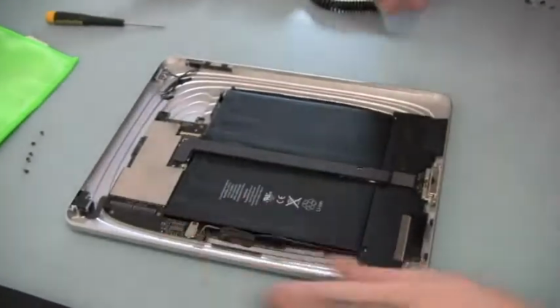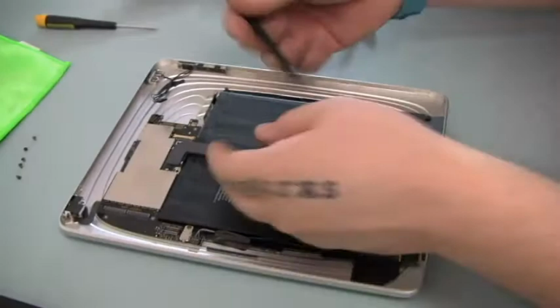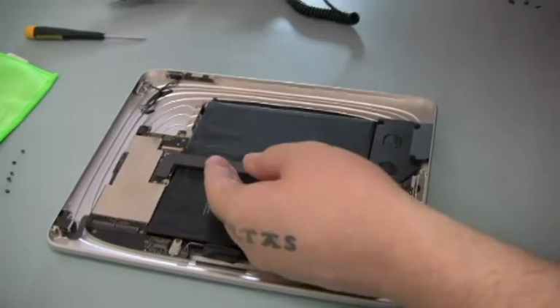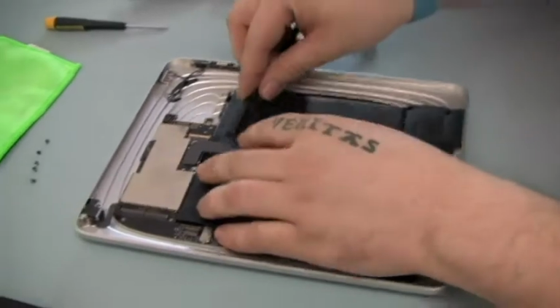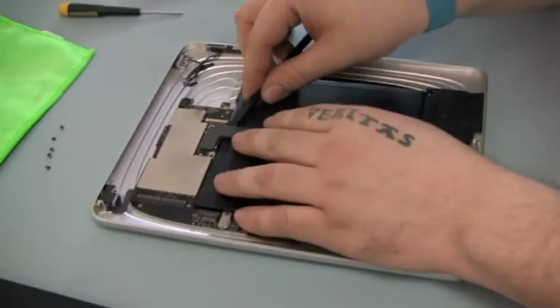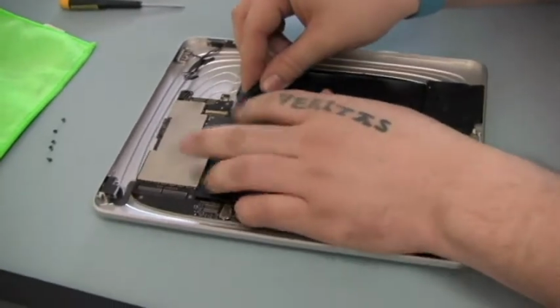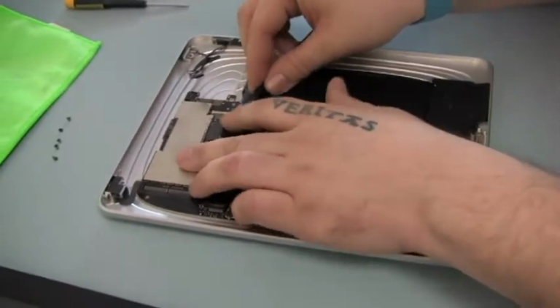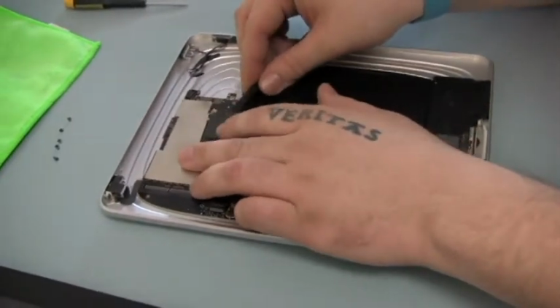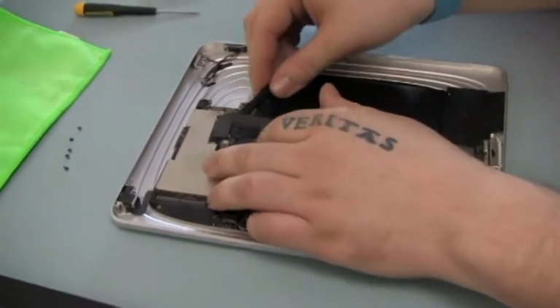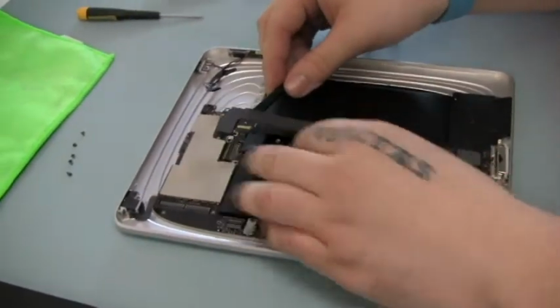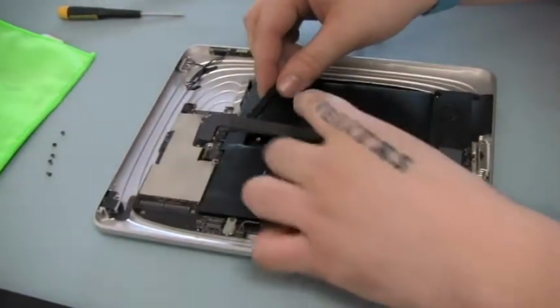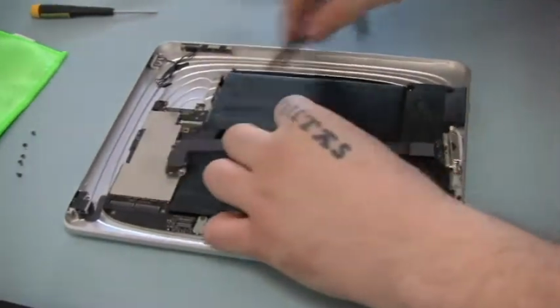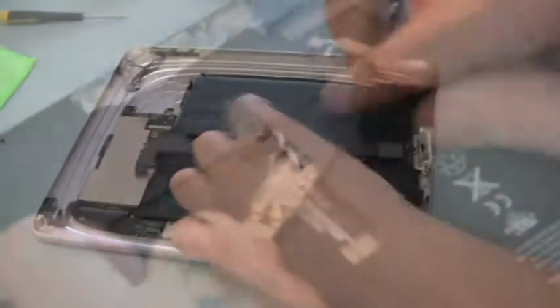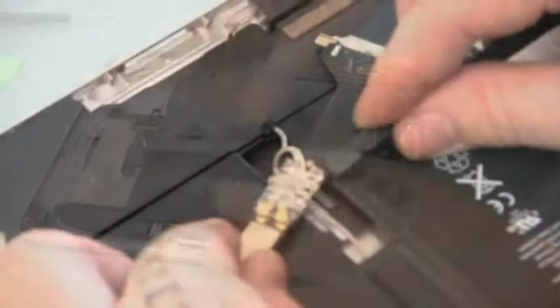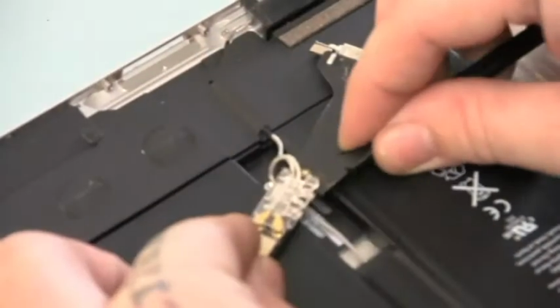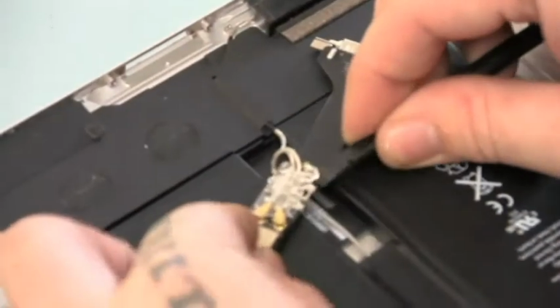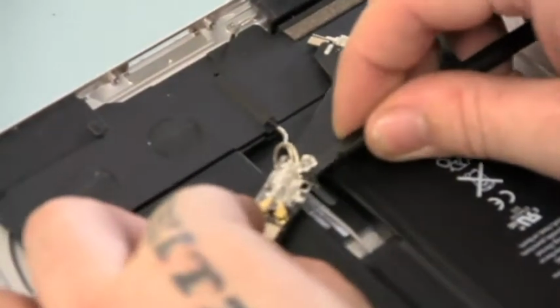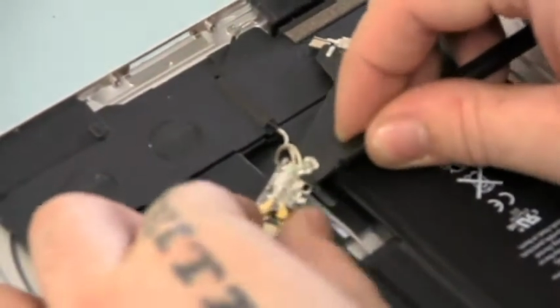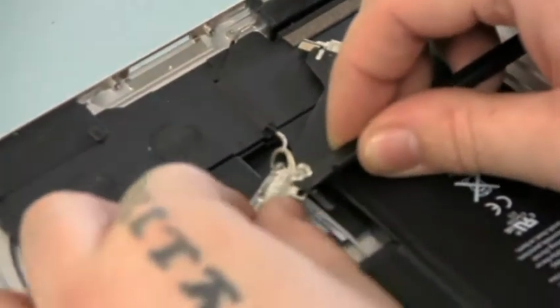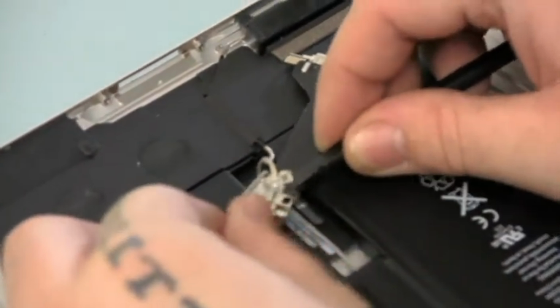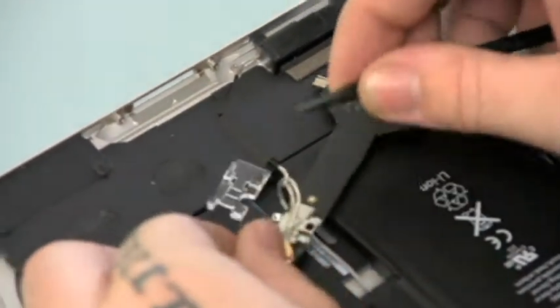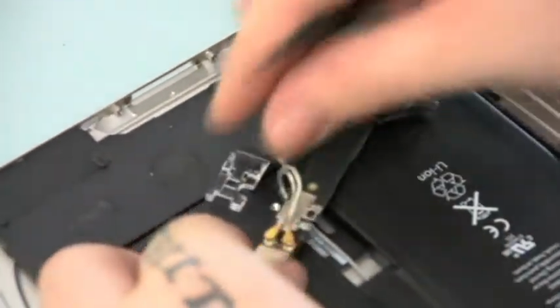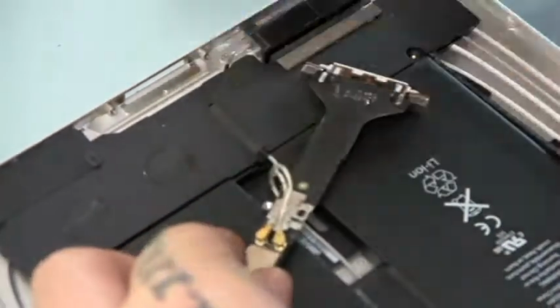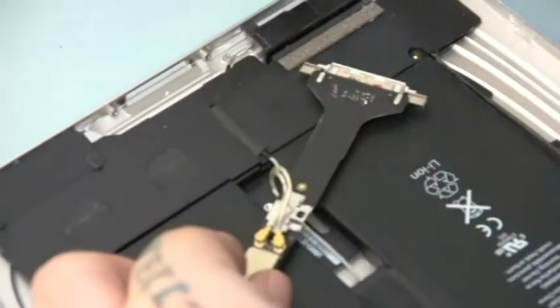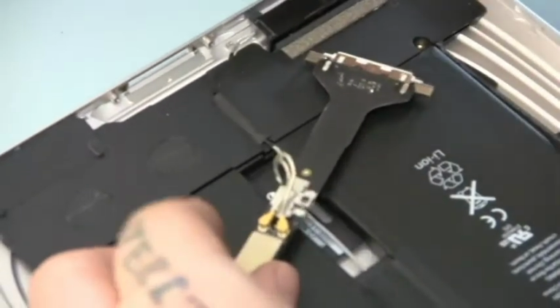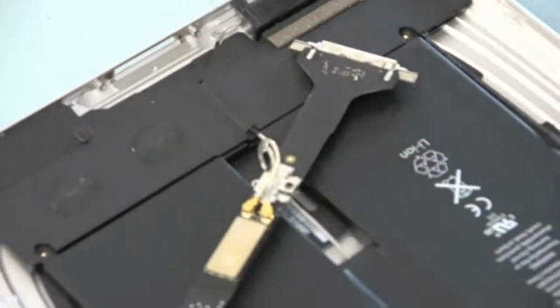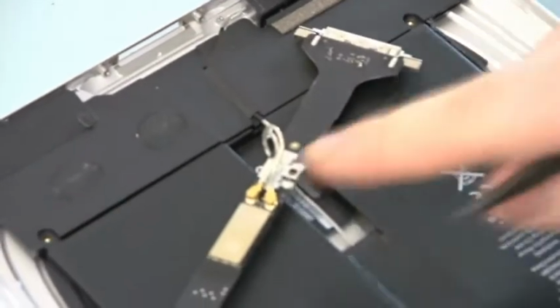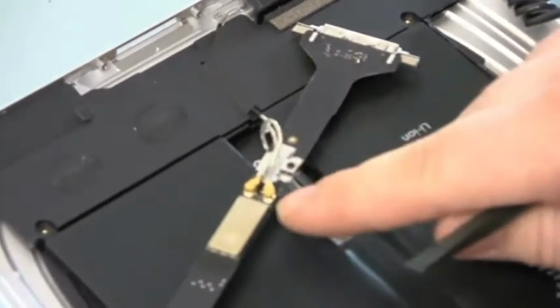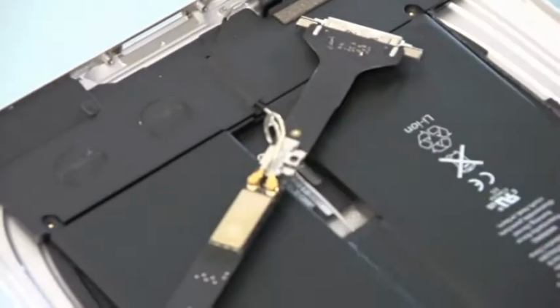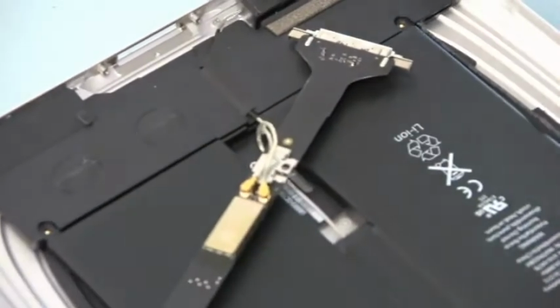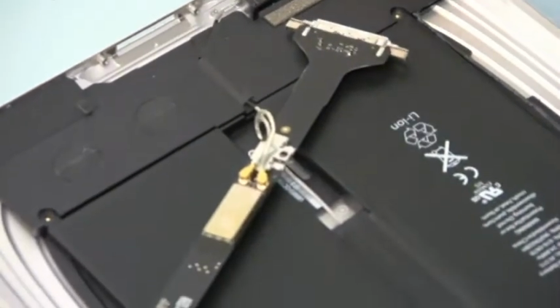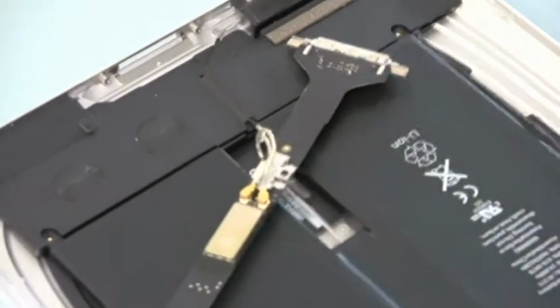On the underside of the charging port, there is a plastic shield that protects the power and Wi-Fi connection. Go ahead and pry that off, and then disconnect the Wi-Fi connection — there are actually two wires, and you'll want to disconnect each of those.